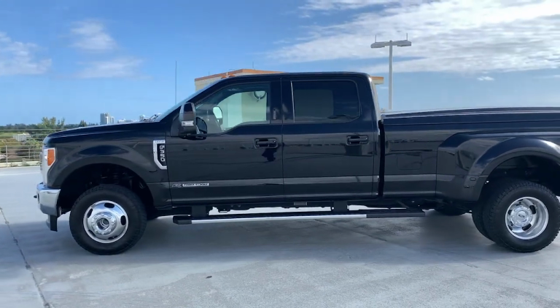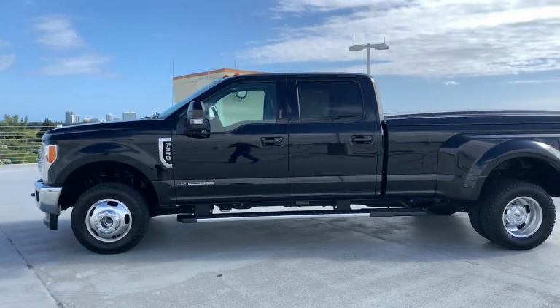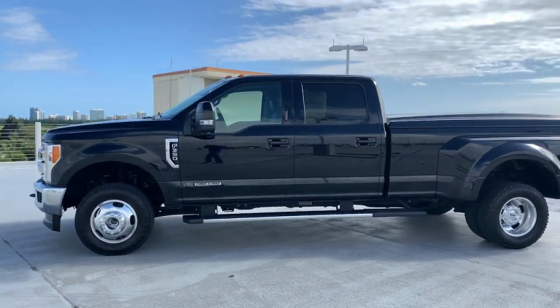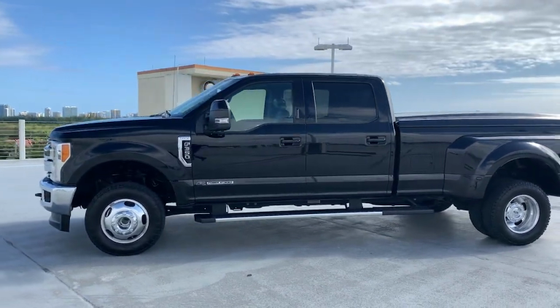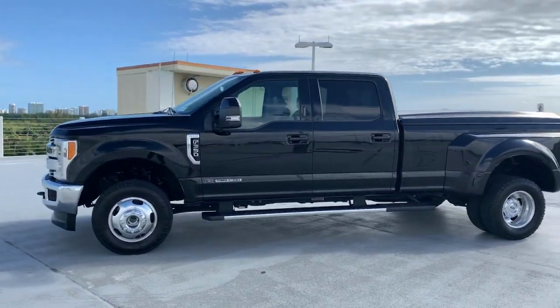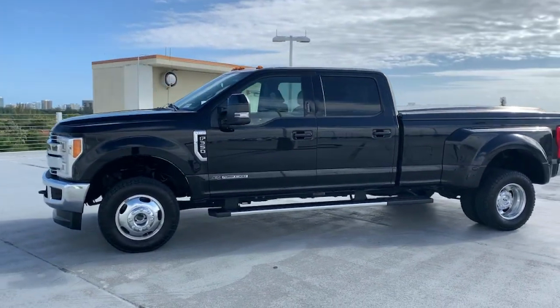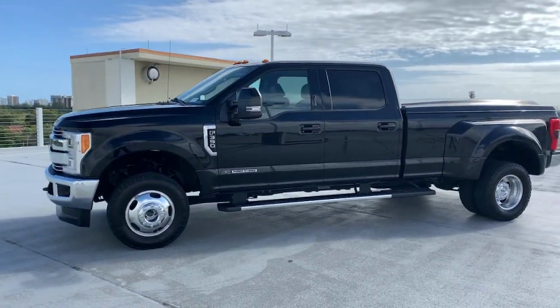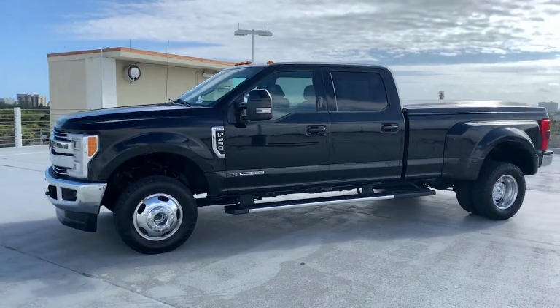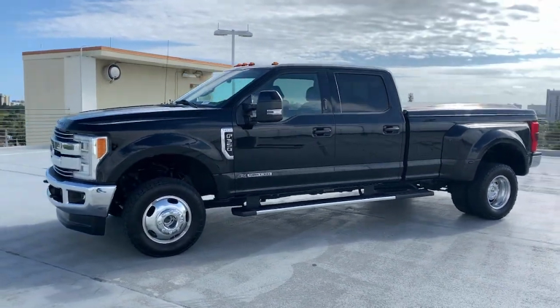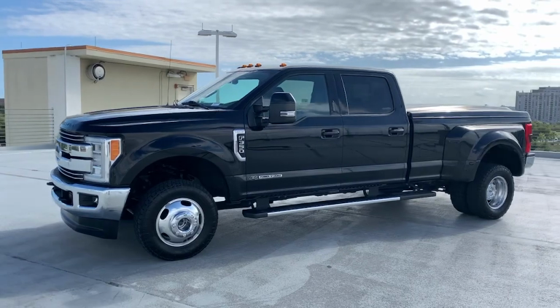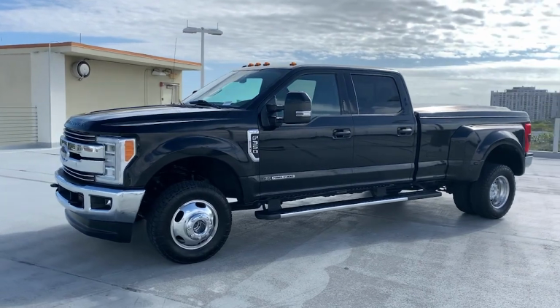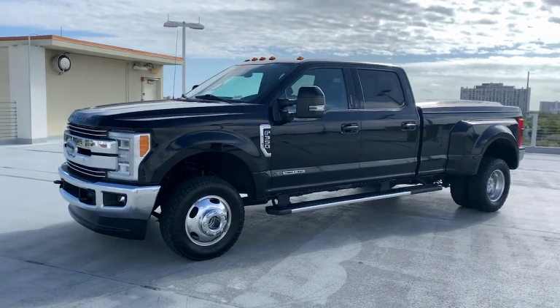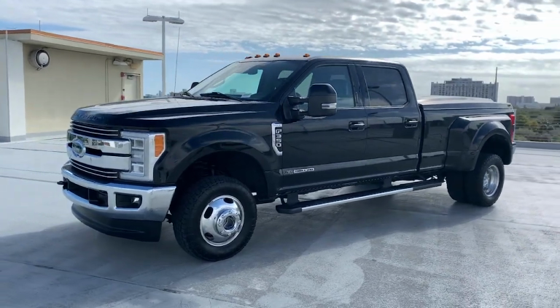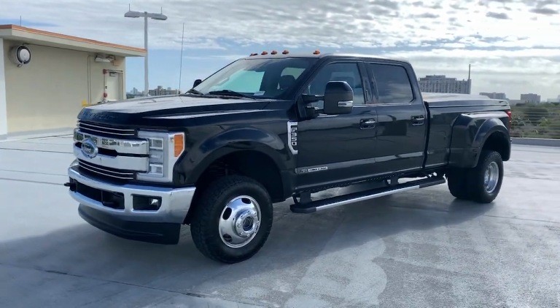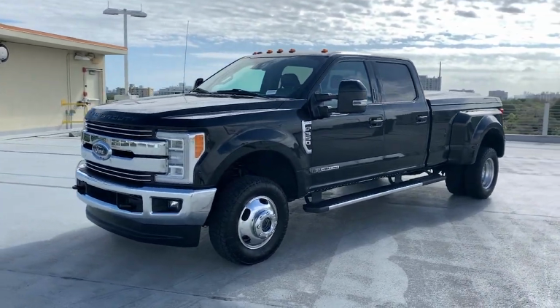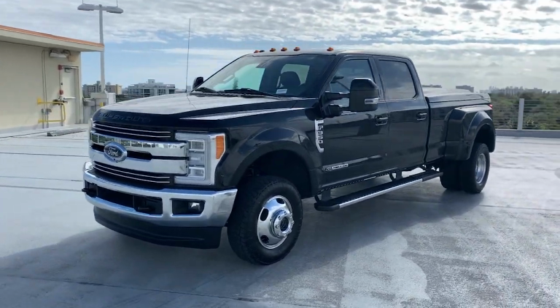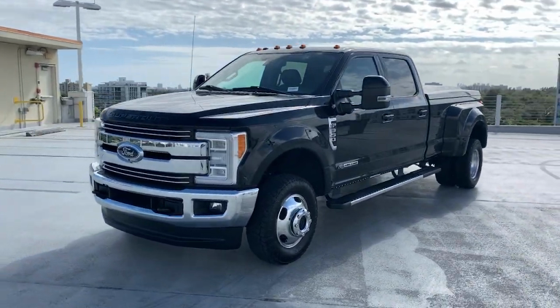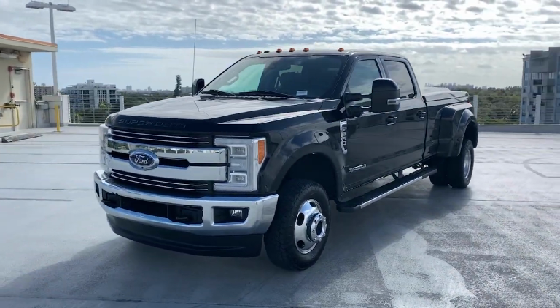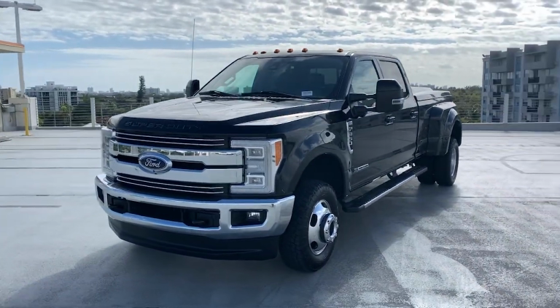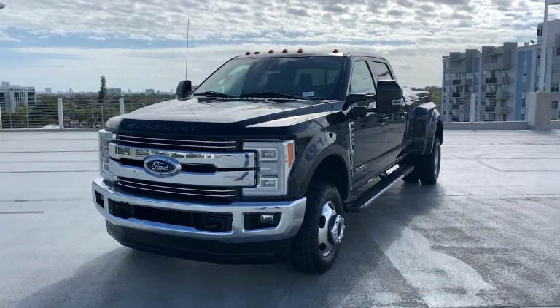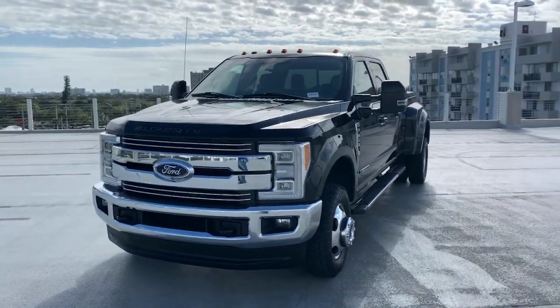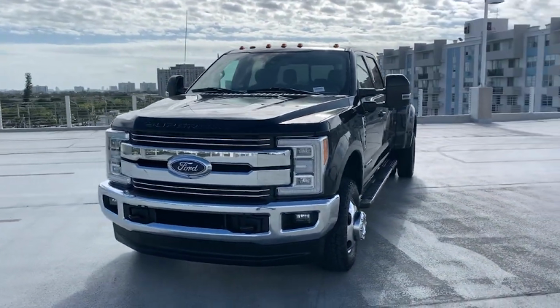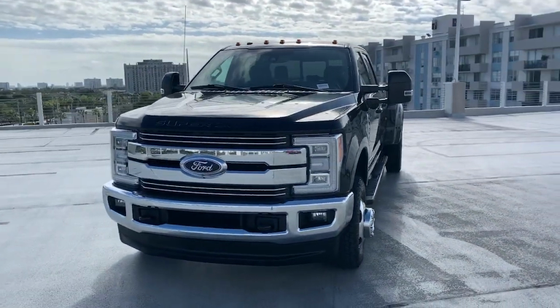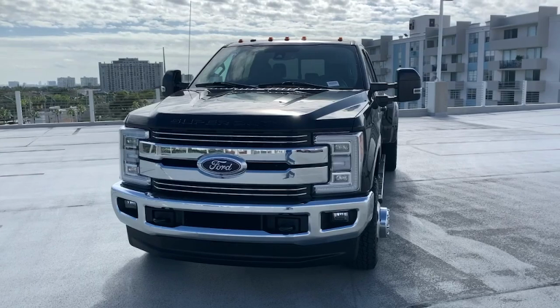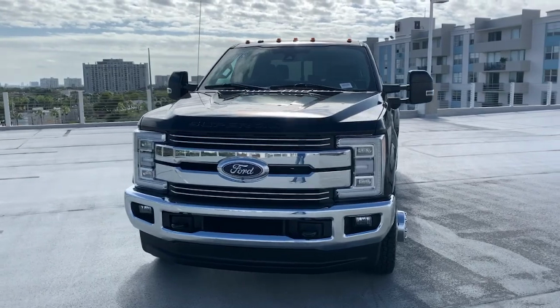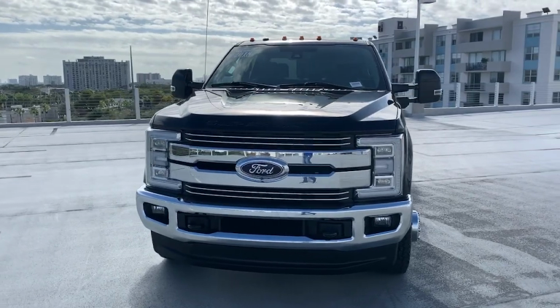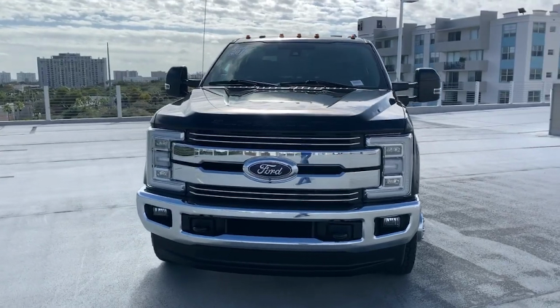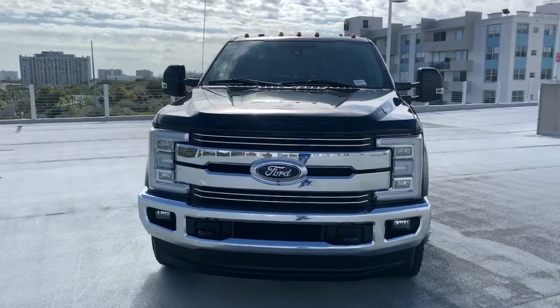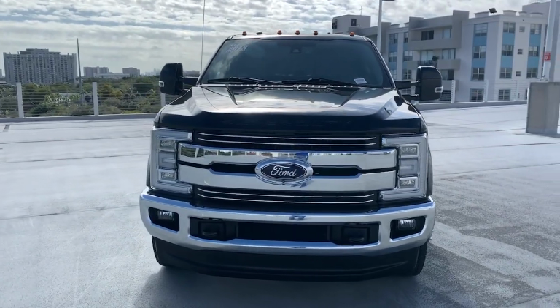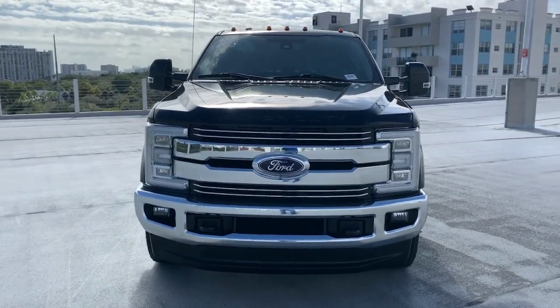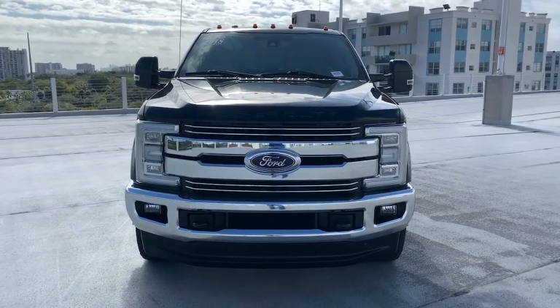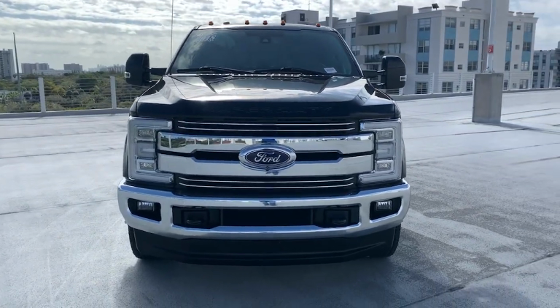These are just some of the great options this vehicle comes with: aluminum wheels, trip computer, power windows, bucket seats, four-wheel disc brakes, and power steering.